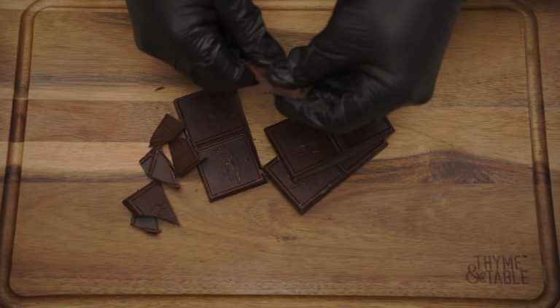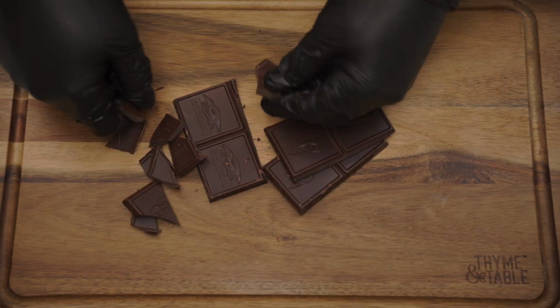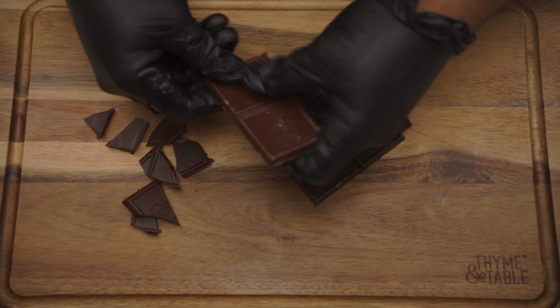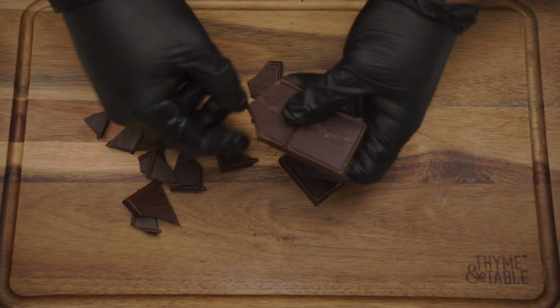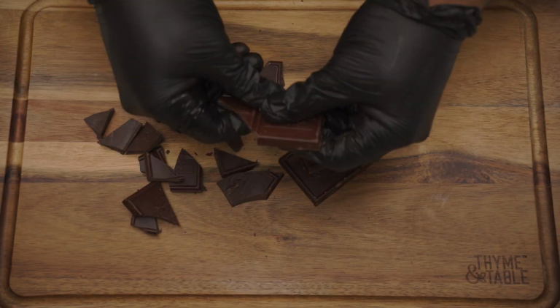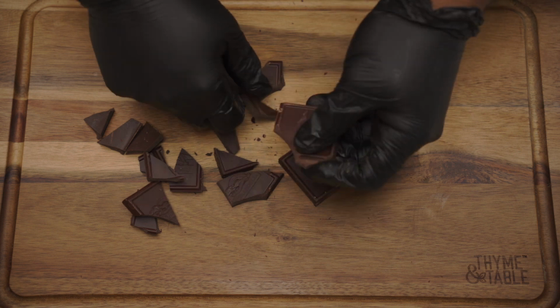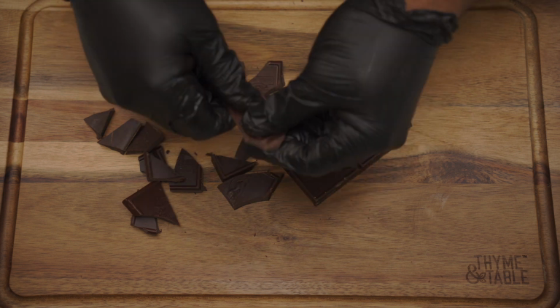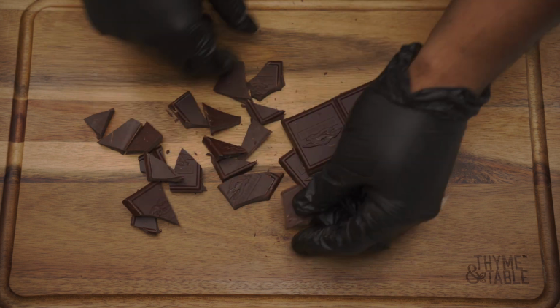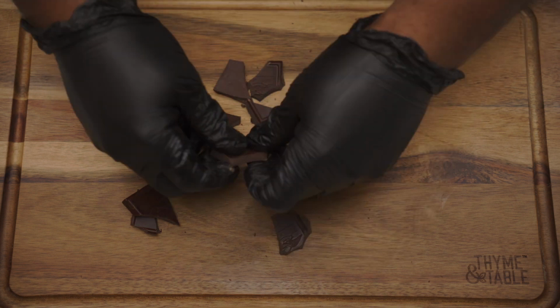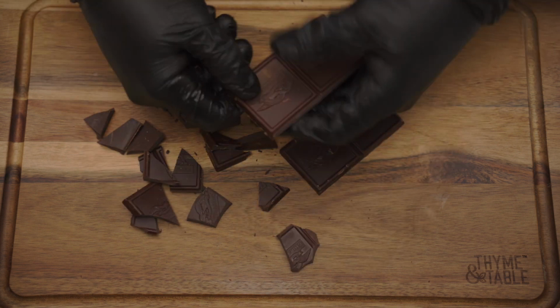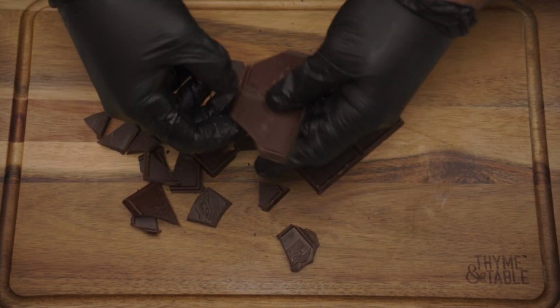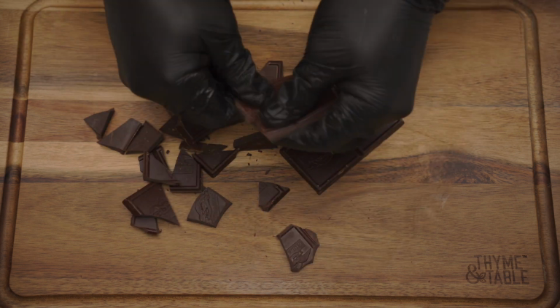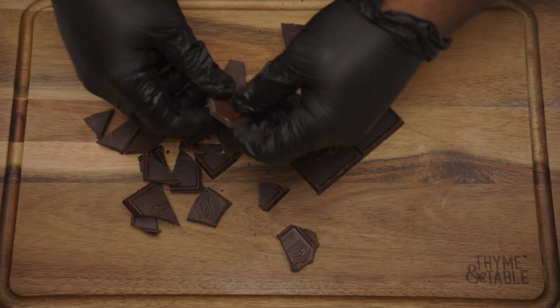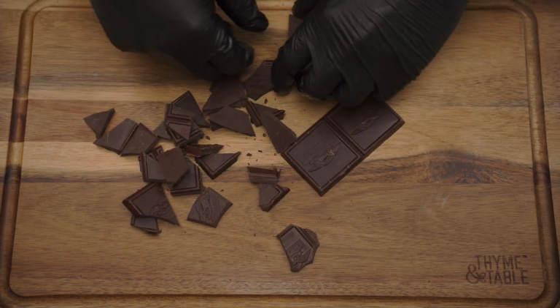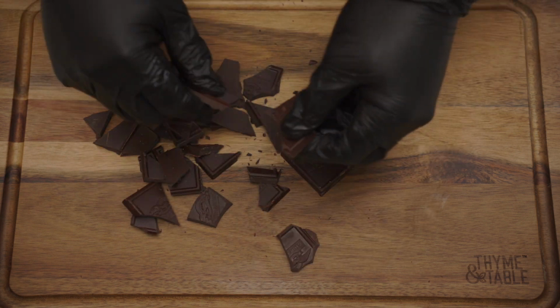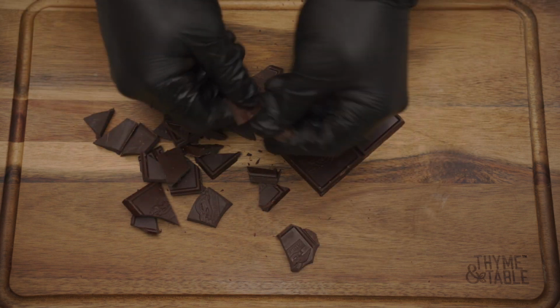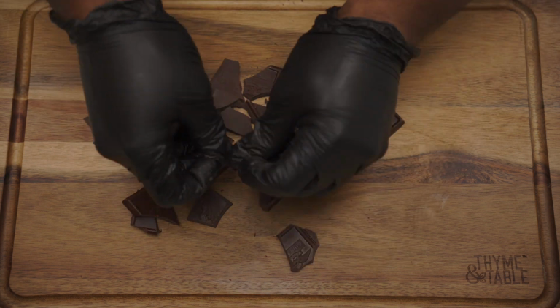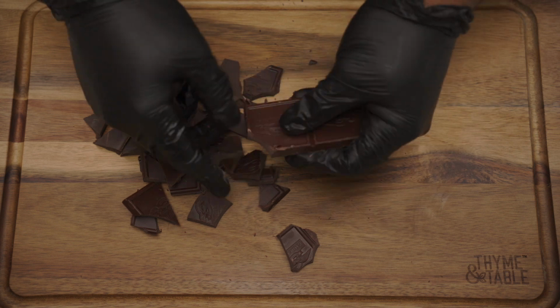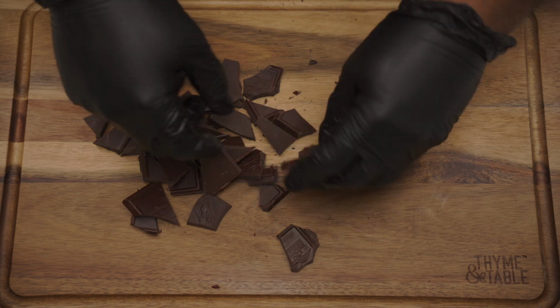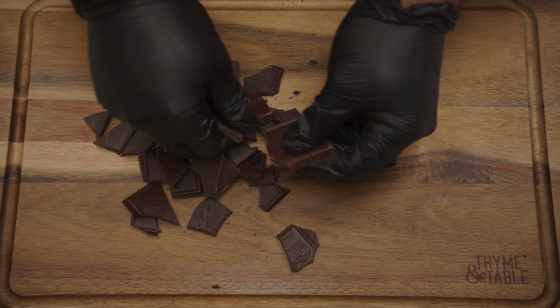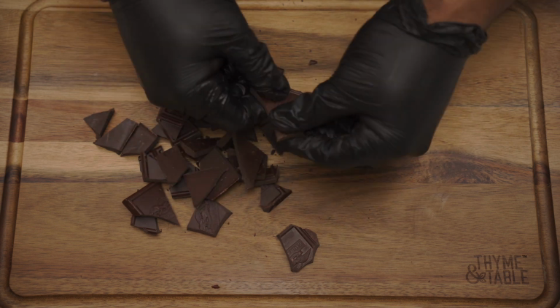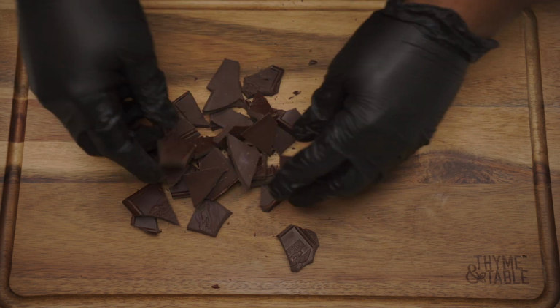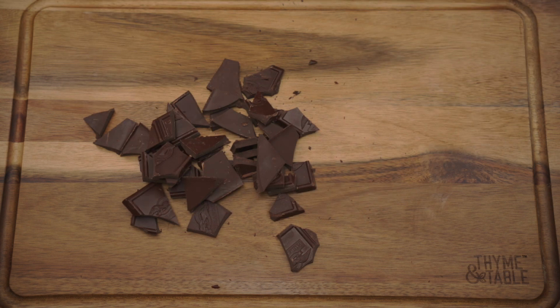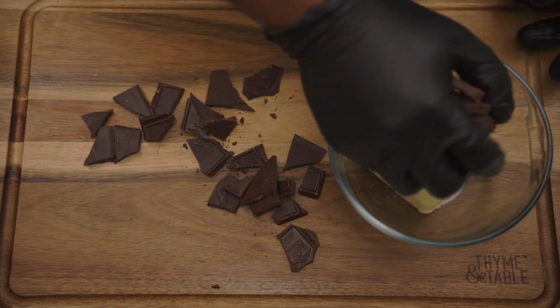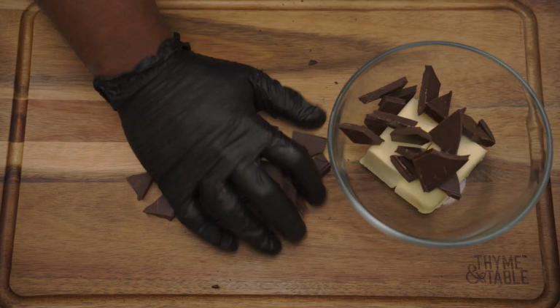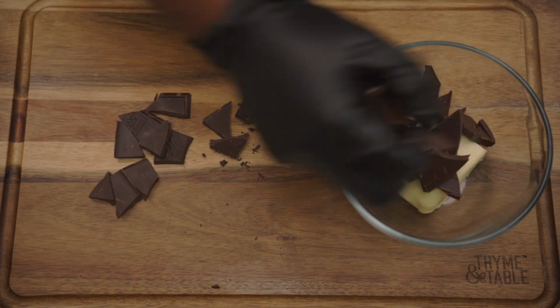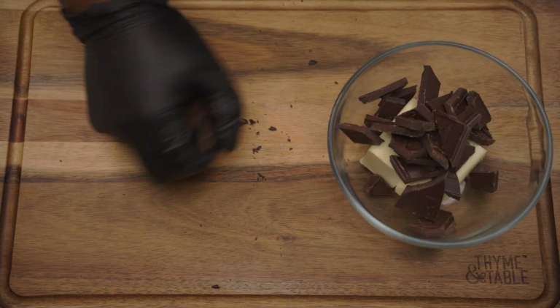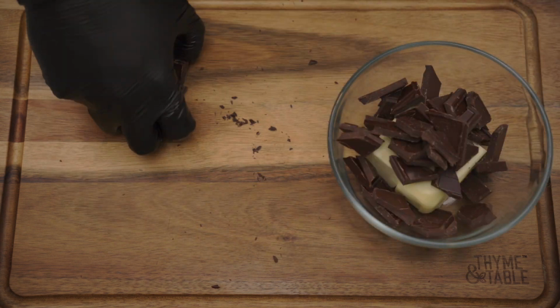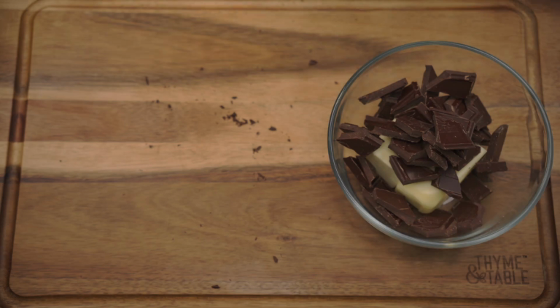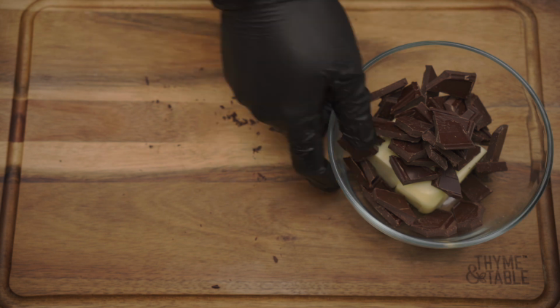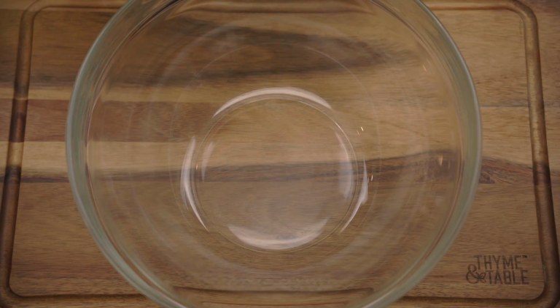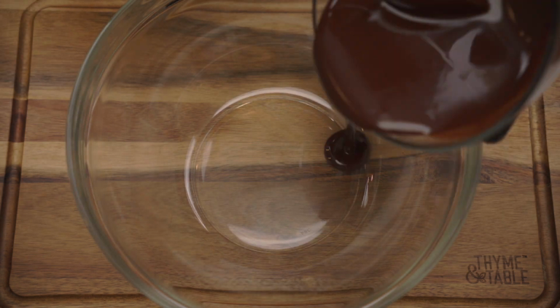We're going to begin by breaking up a four-ounce chocolate bar and adding it to a bowl with a stick of butter. Melt the chocolate and butter in the microwave for 30-second intervals. Once melted, mix the butter and chocolate together and set aside. Allow it to cool for eight minutes.